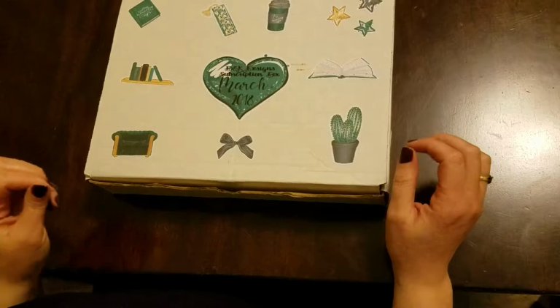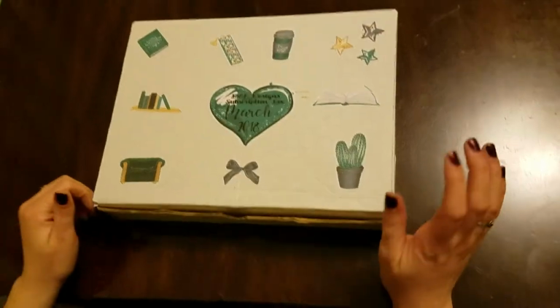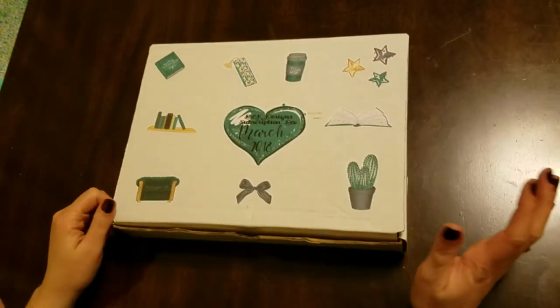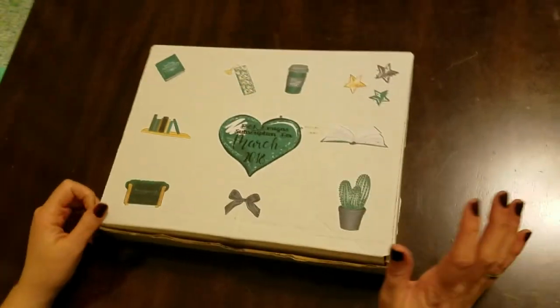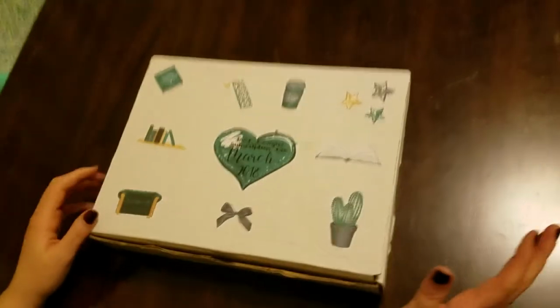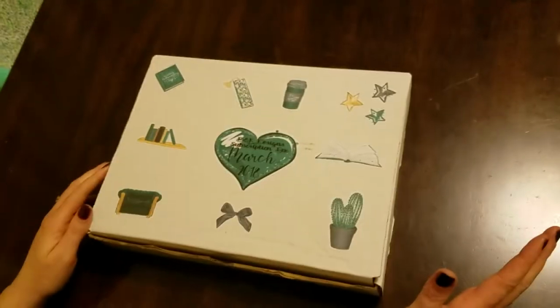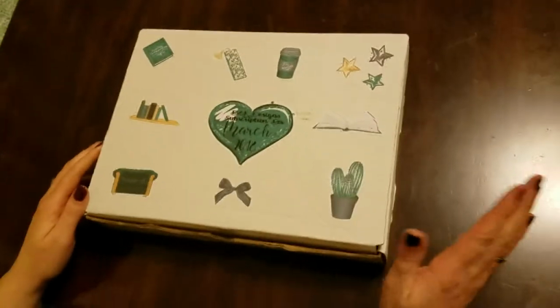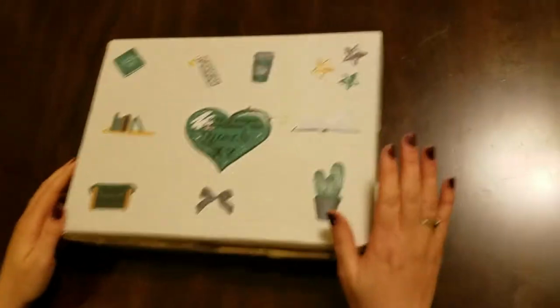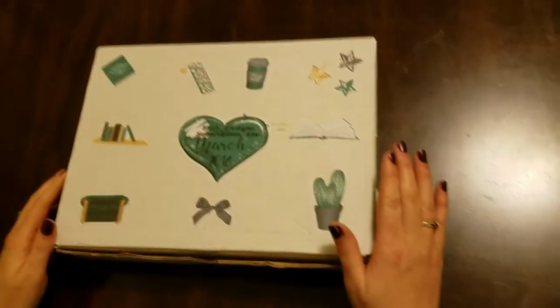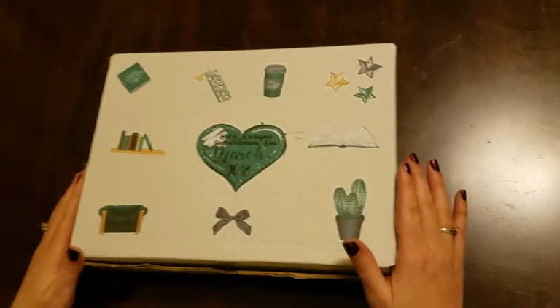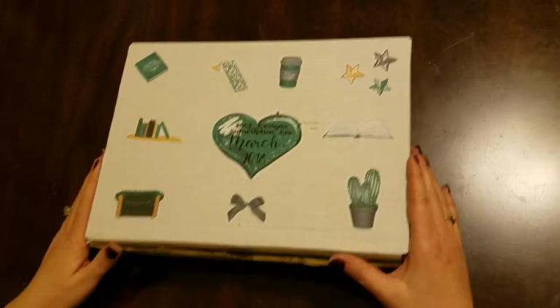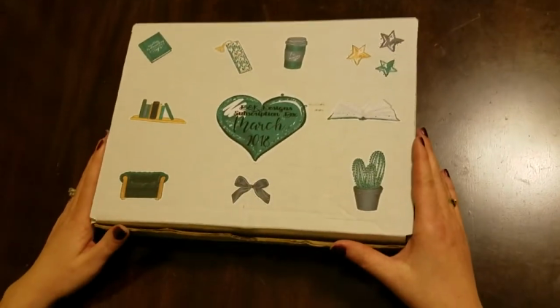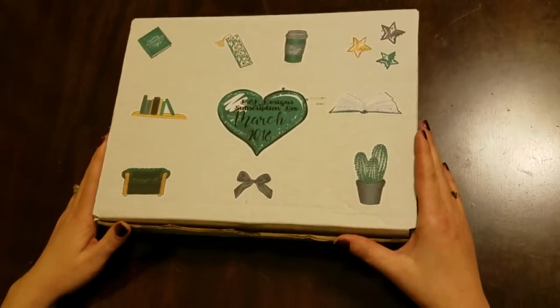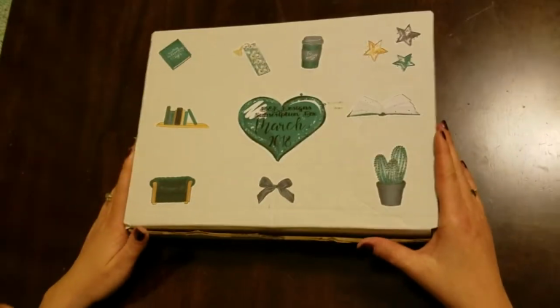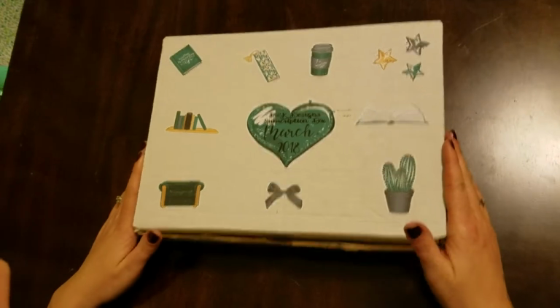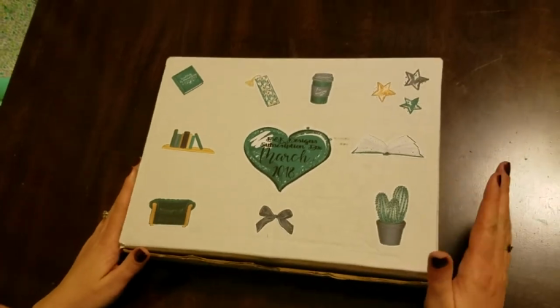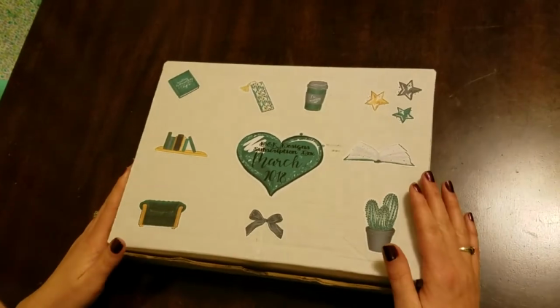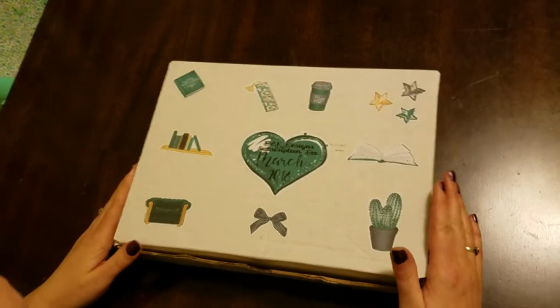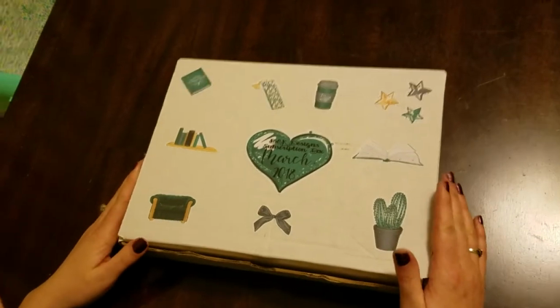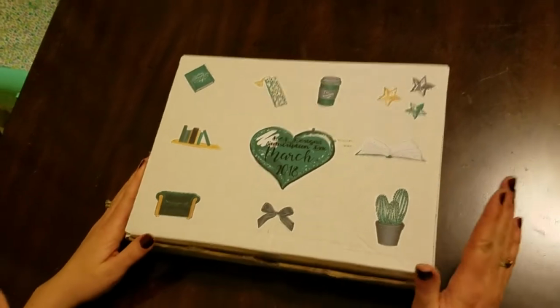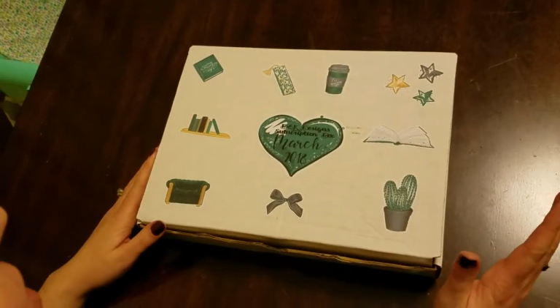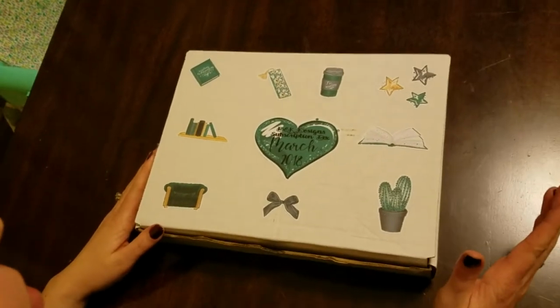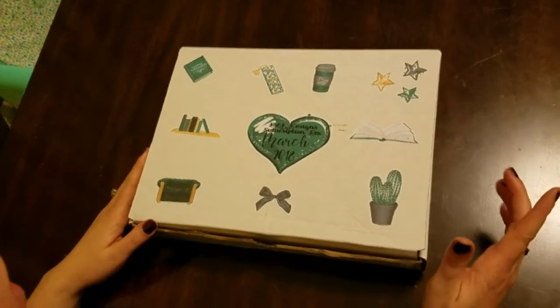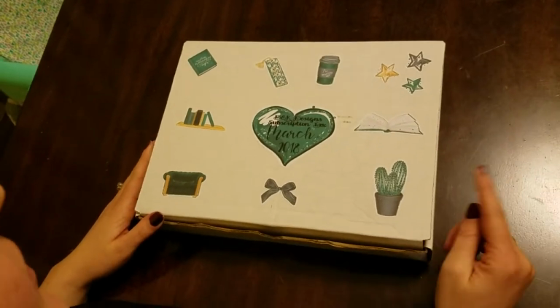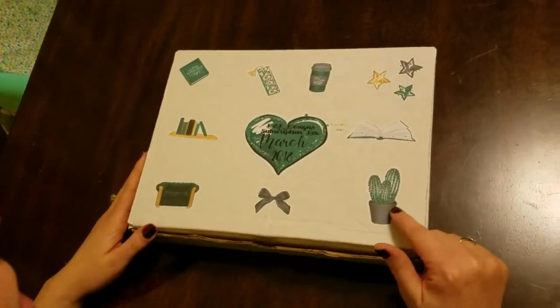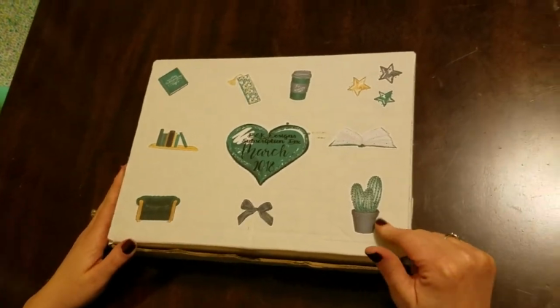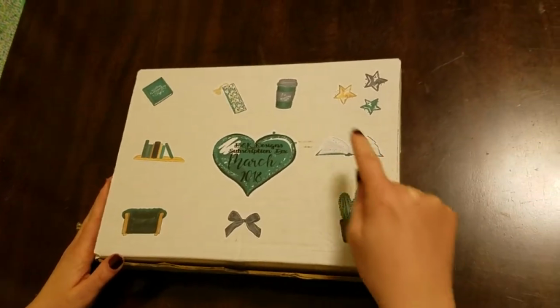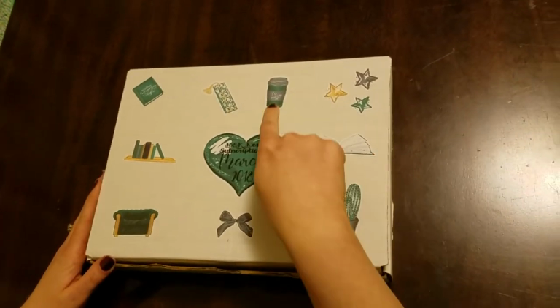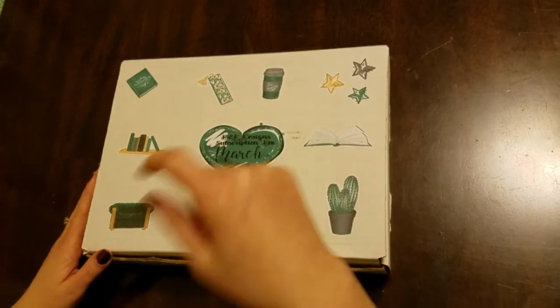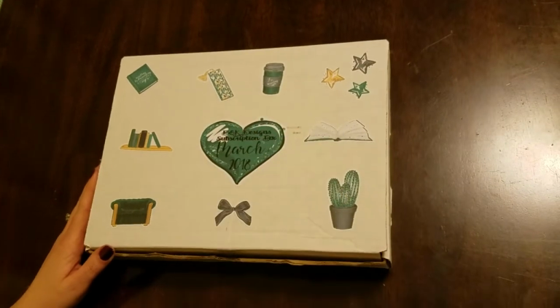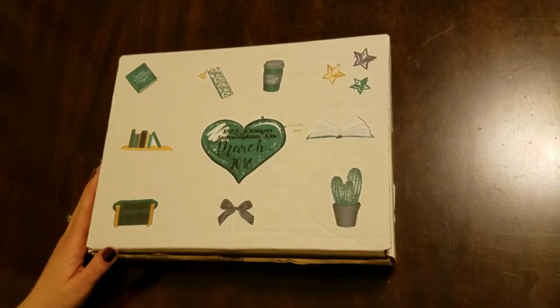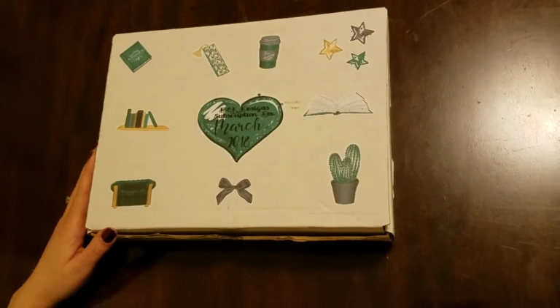Hi planner friends, this is Samantha with DK Design subscription box for March of 2018. I knew when I got this box this month I was going to absolutely love it. I'm loving the green color scheme that they've got going on this month — absolutely gorgeous.